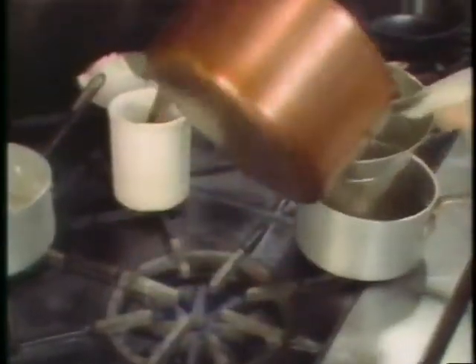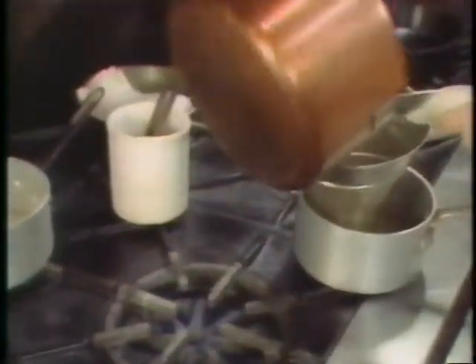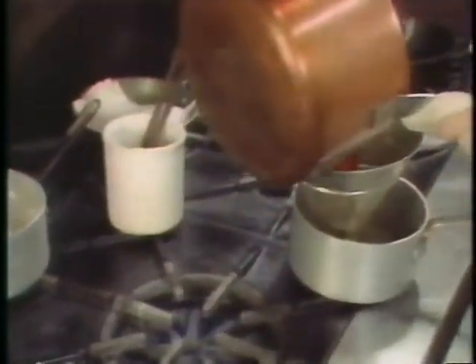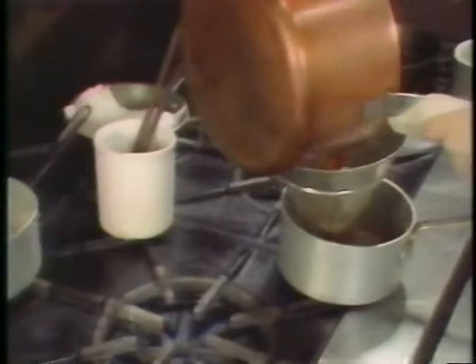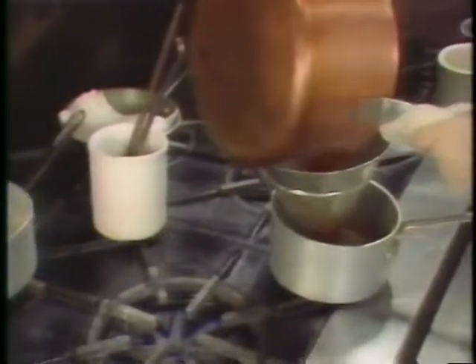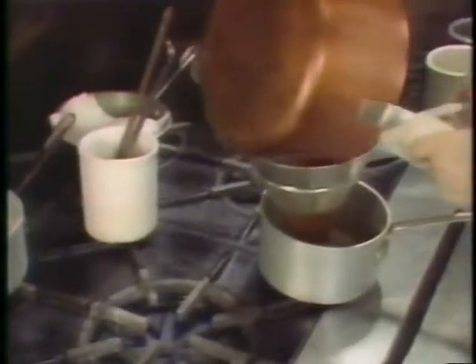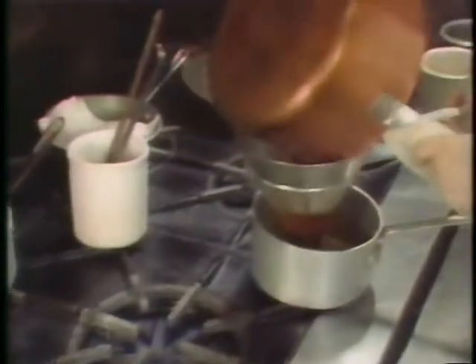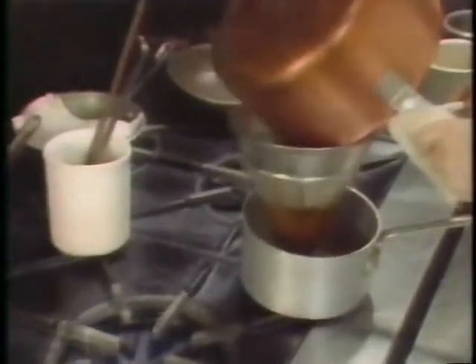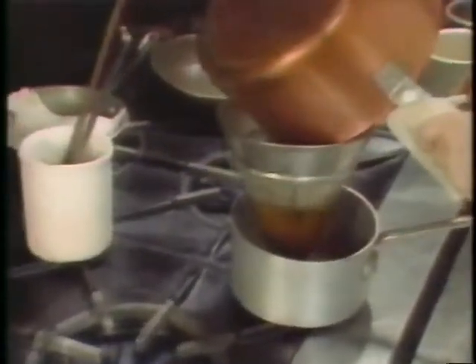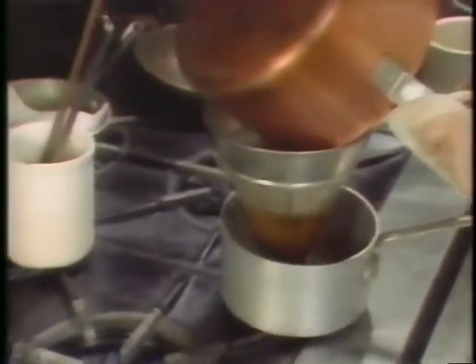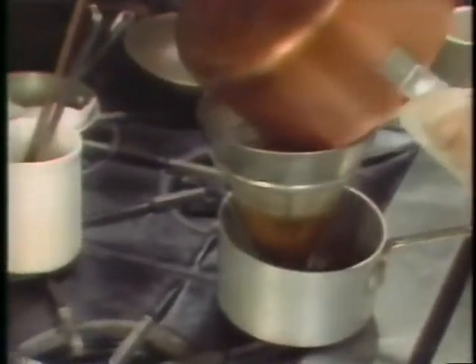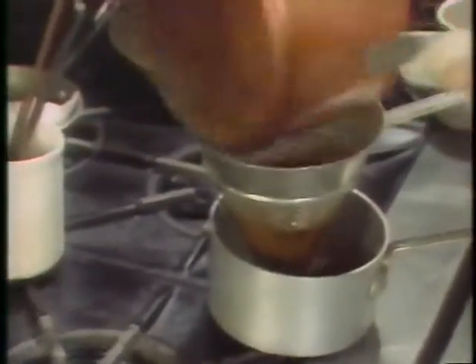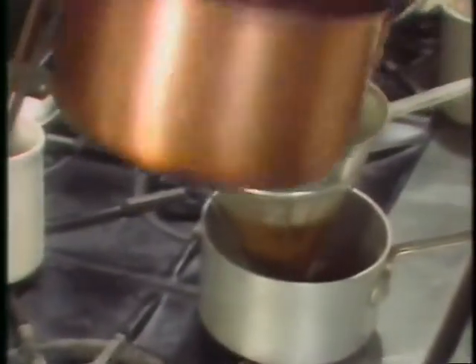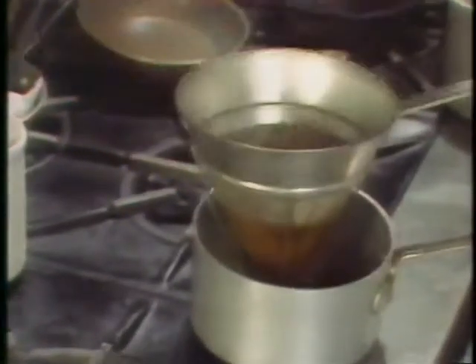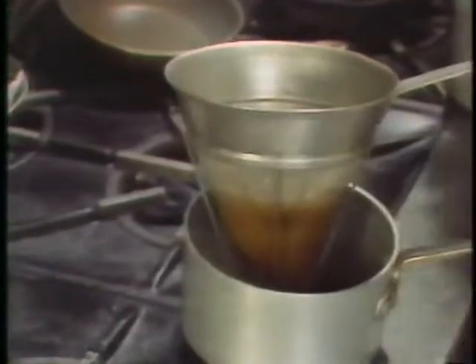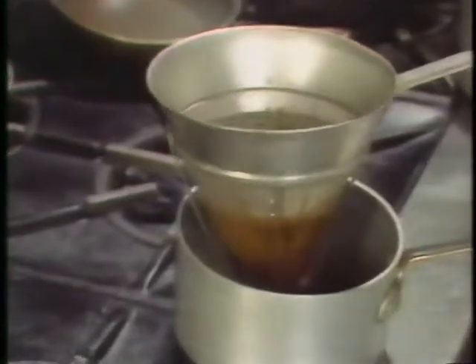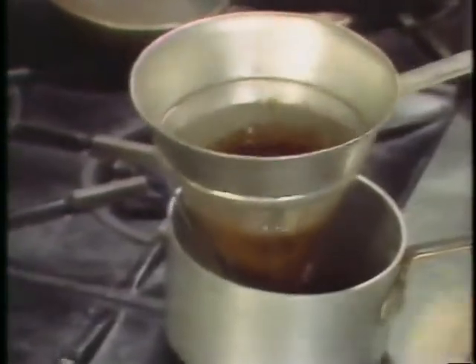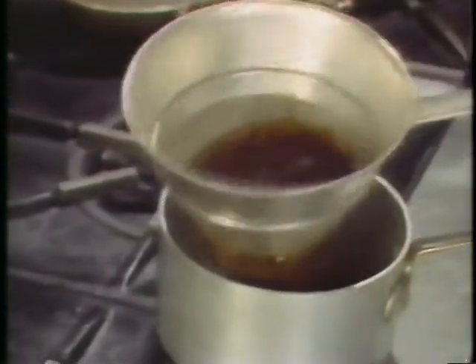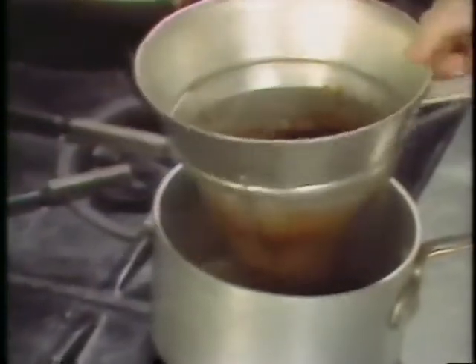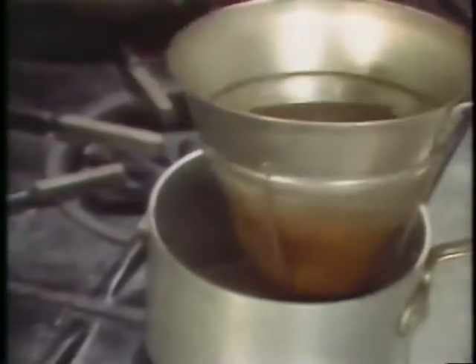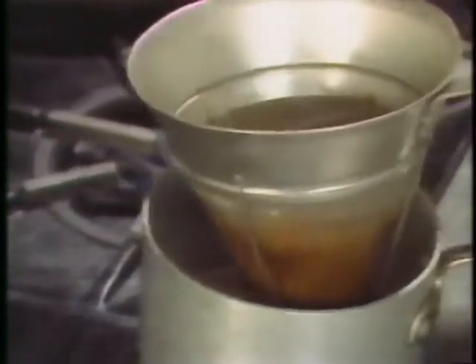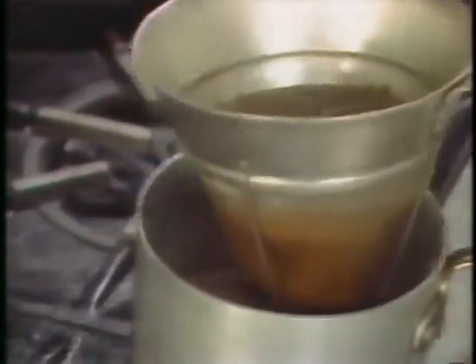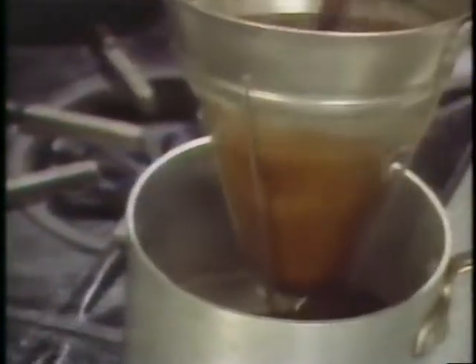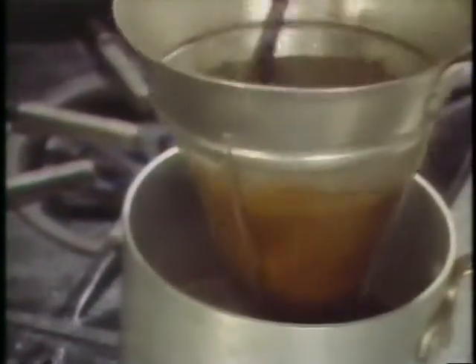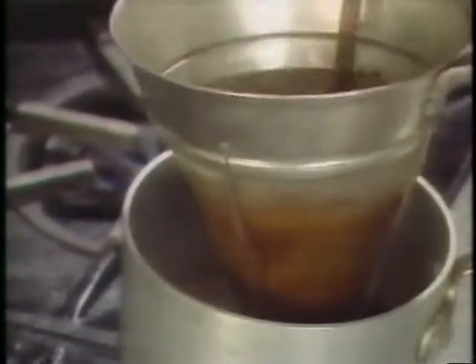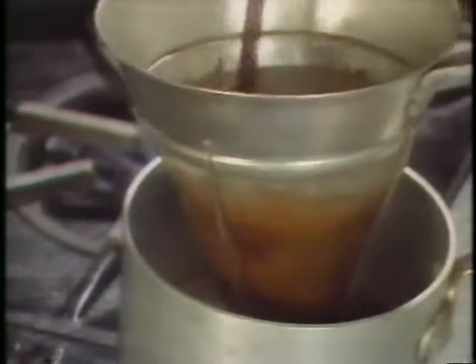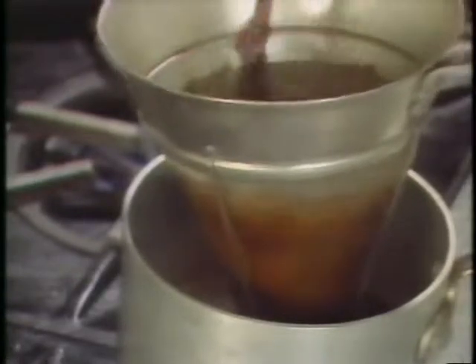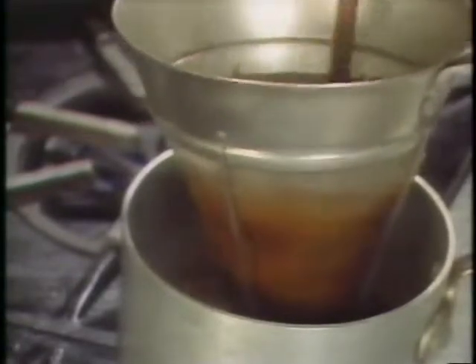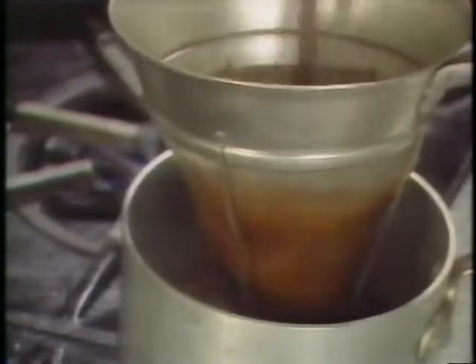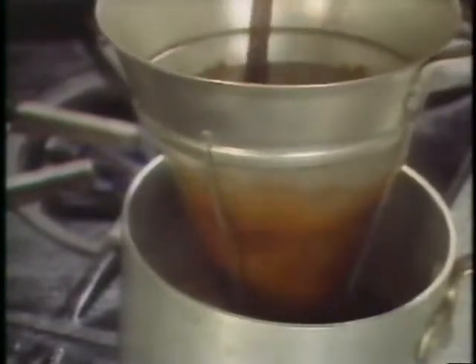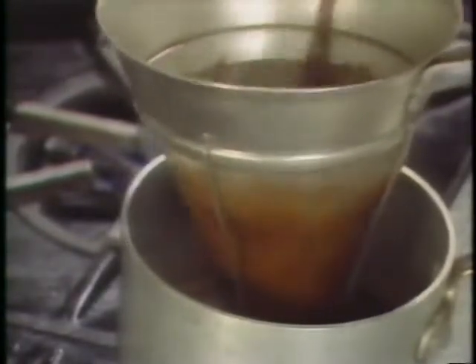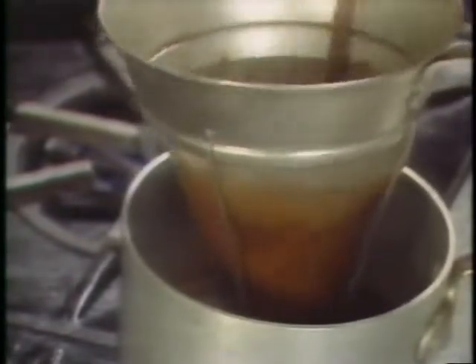Then you pour it into a fine strainer and gently stir the sauce through — don't push it through, so you don't get any particles being pushed into the sauce.